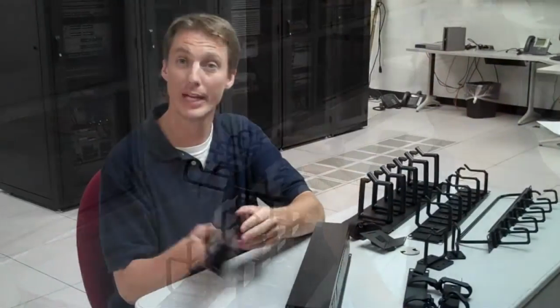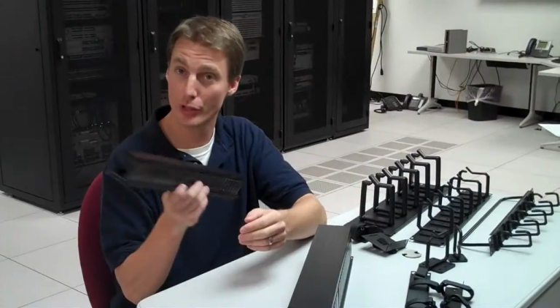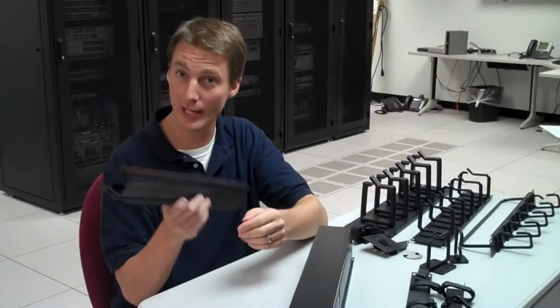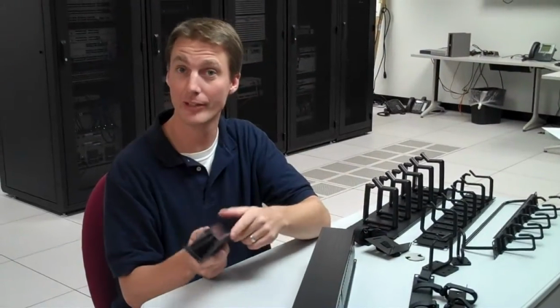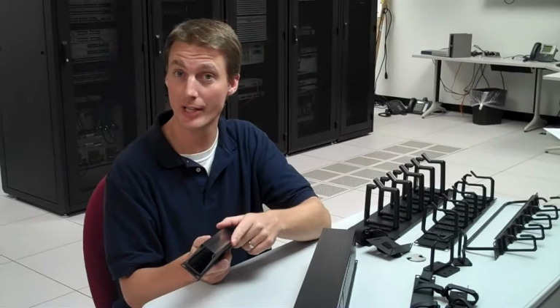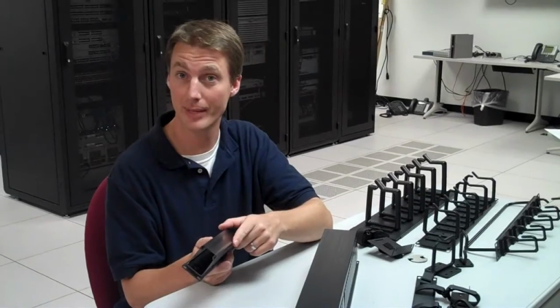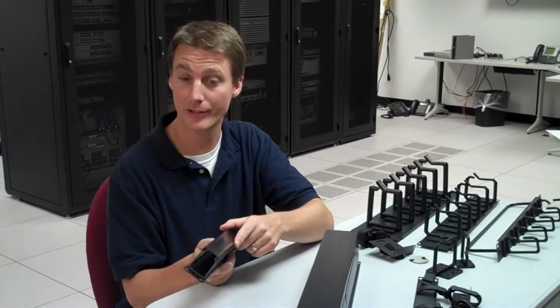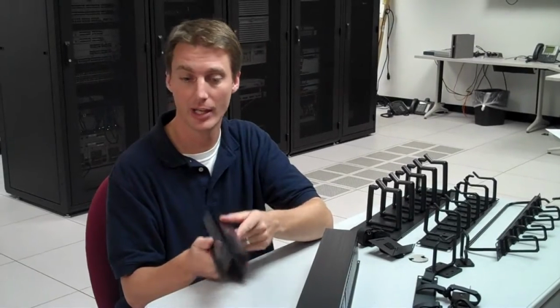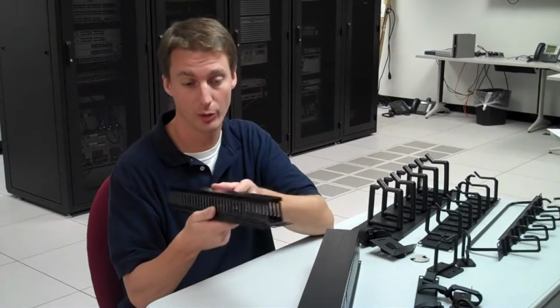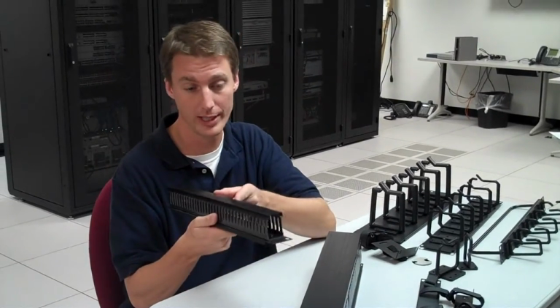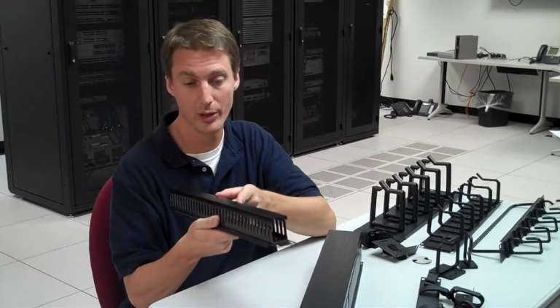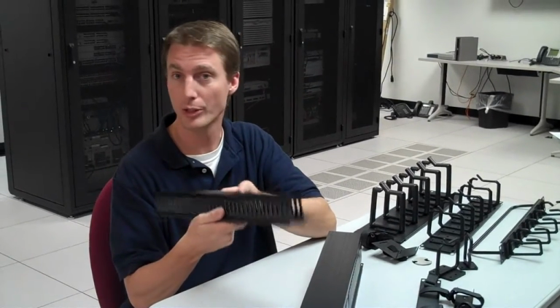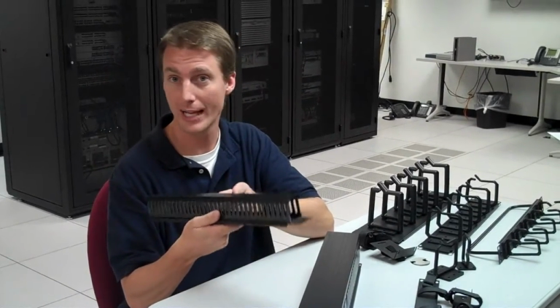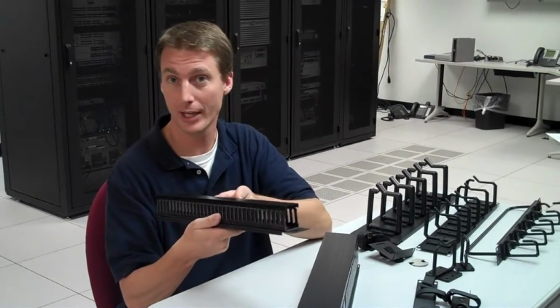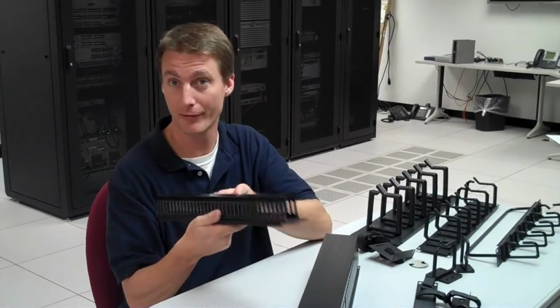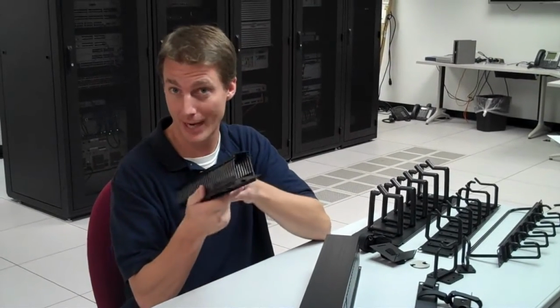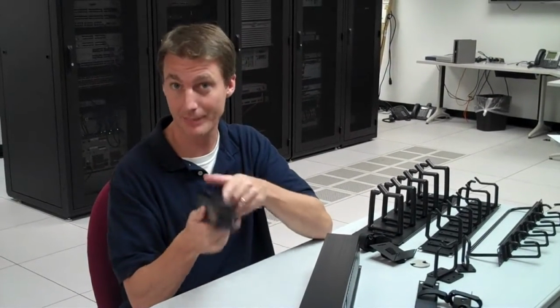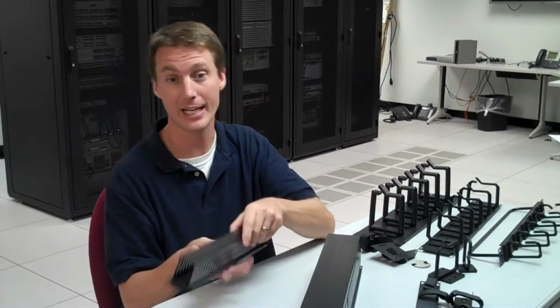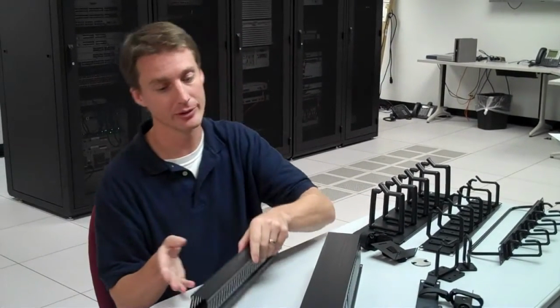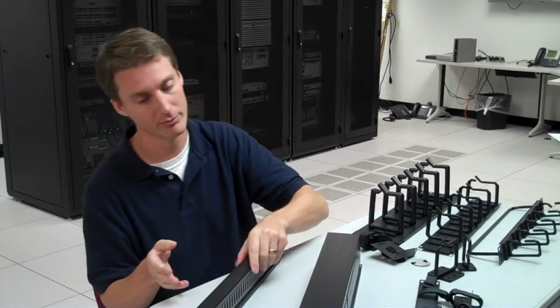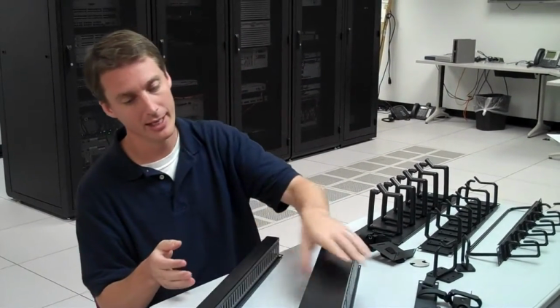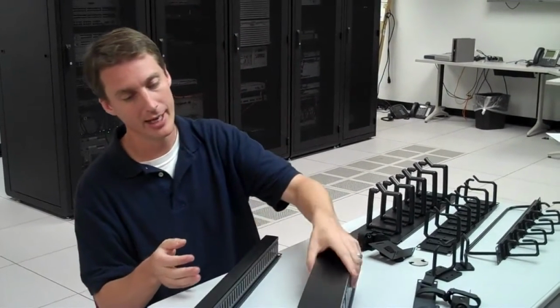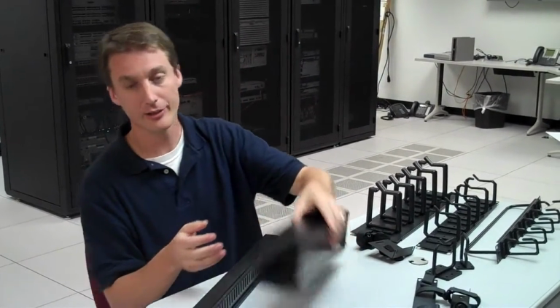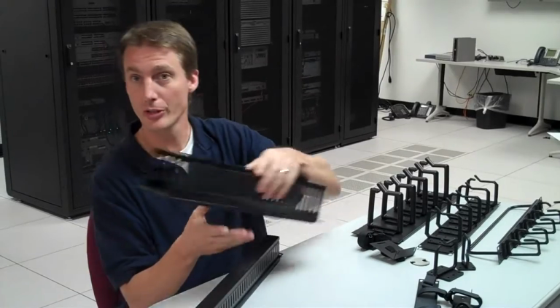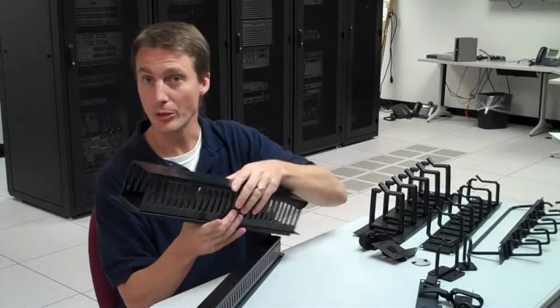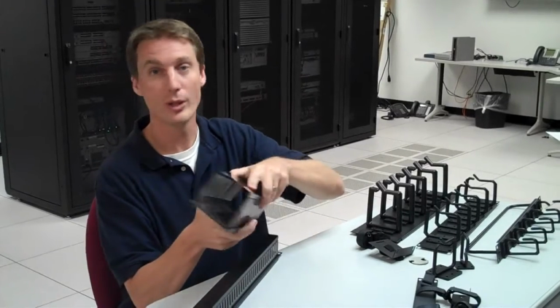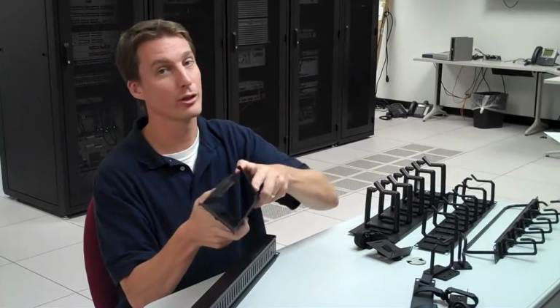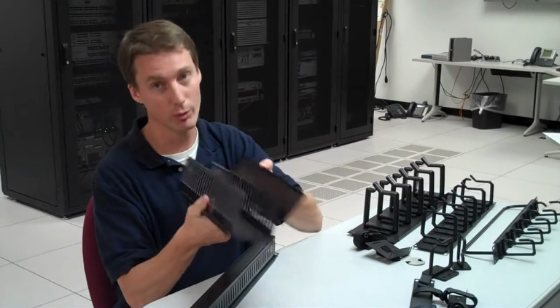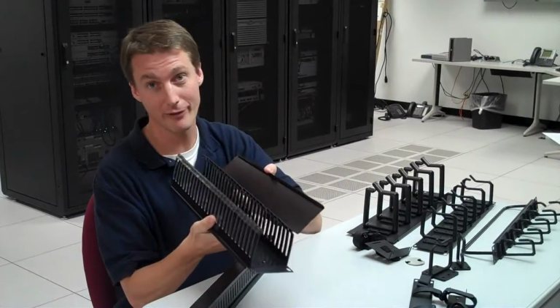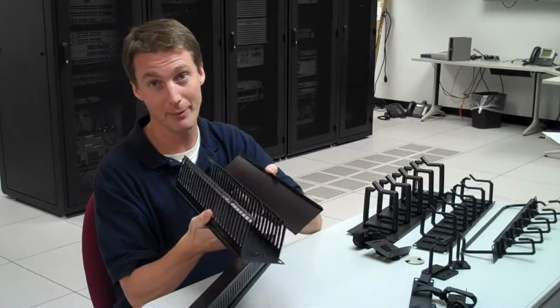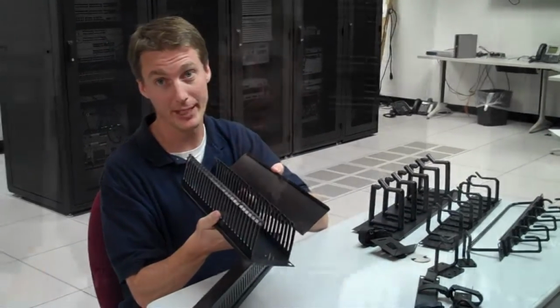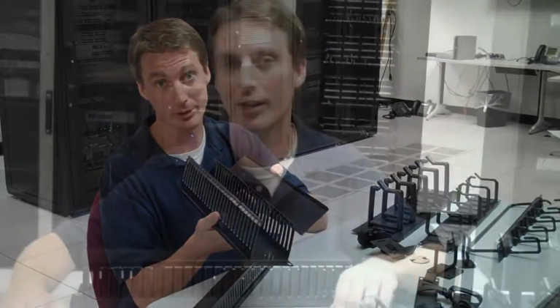We have two sizes of the duck managers. There's a 1U, which we highly recommend for fiber optic cables, and there's the 2U, which works great for copper patch boards.